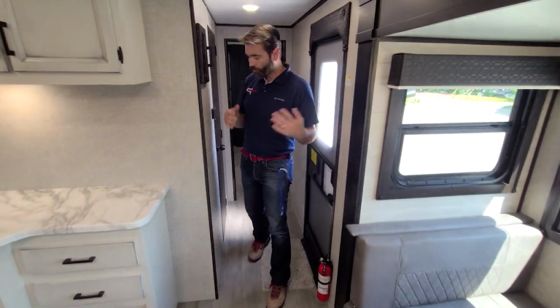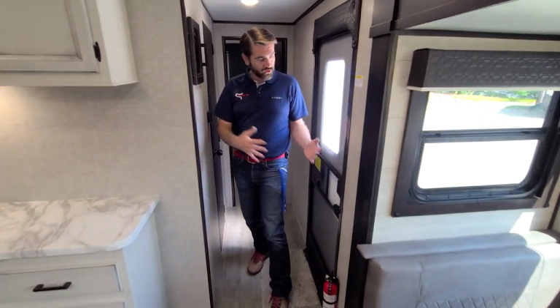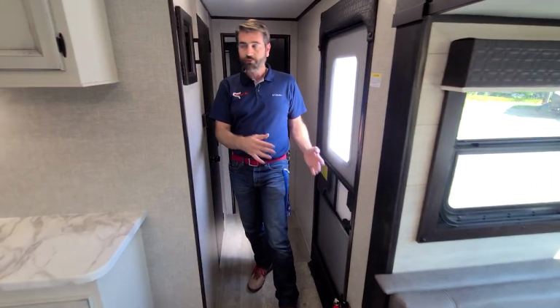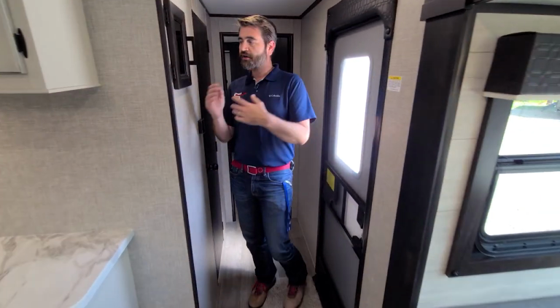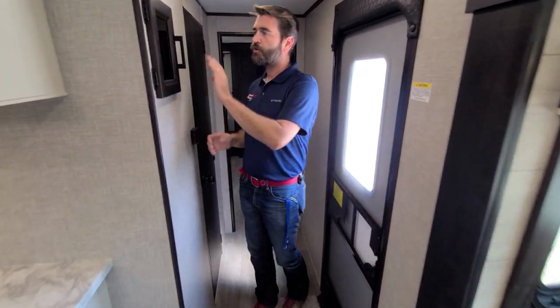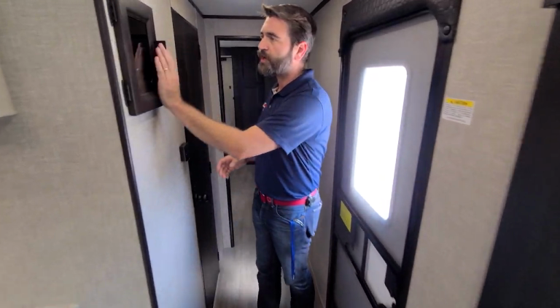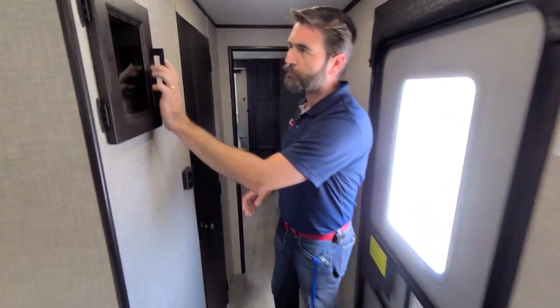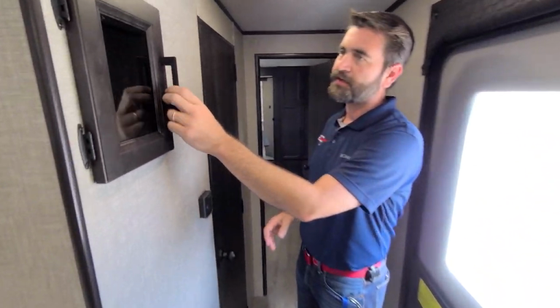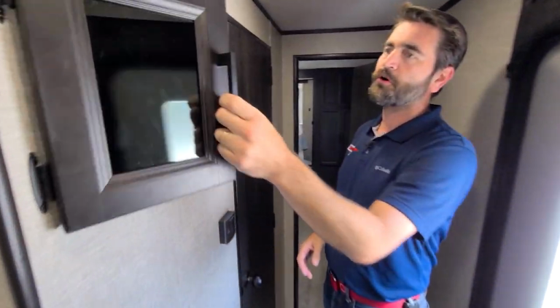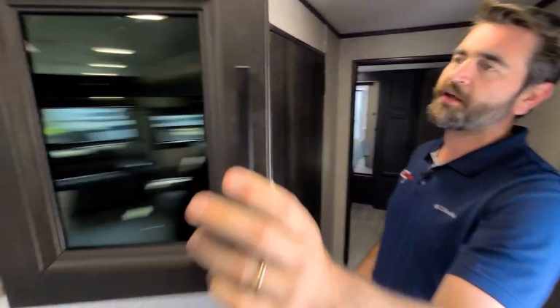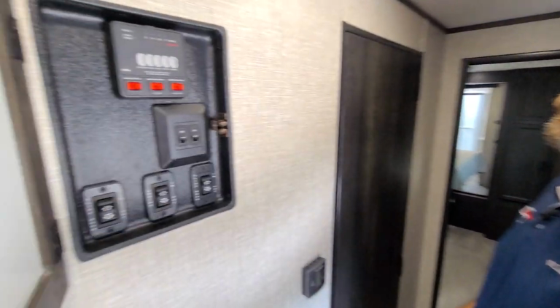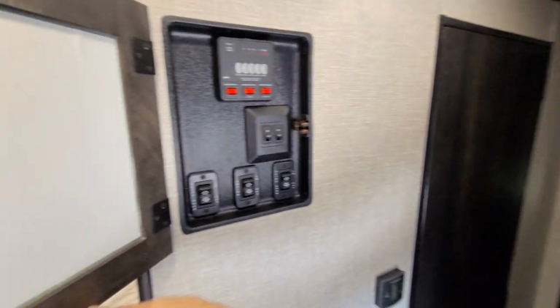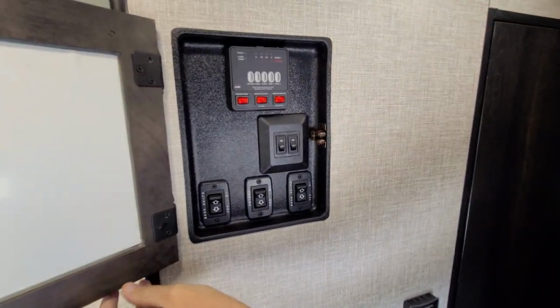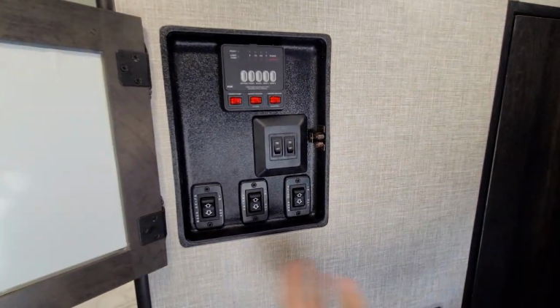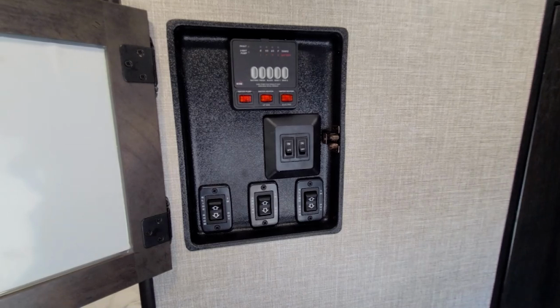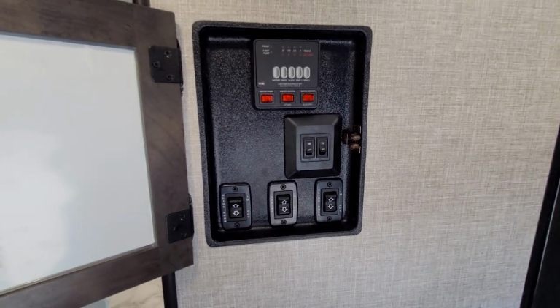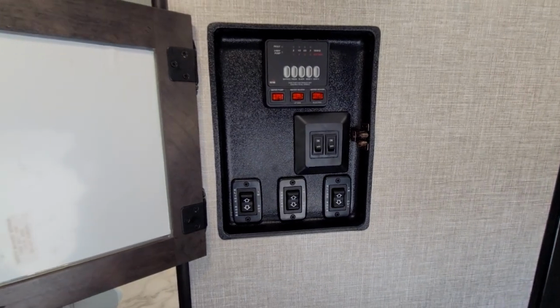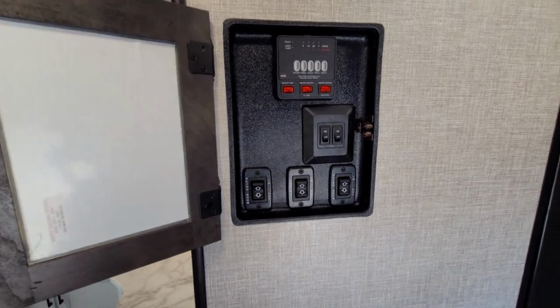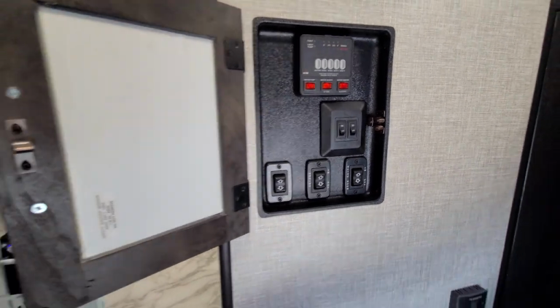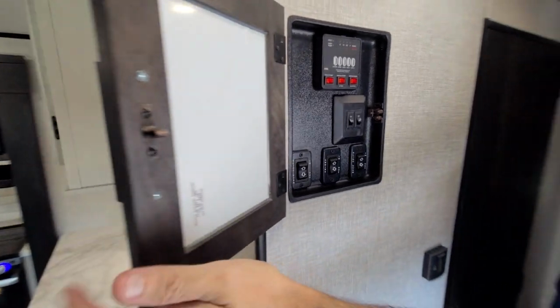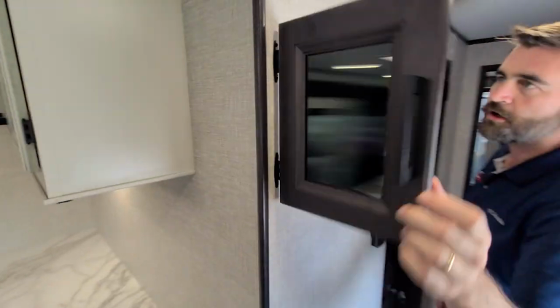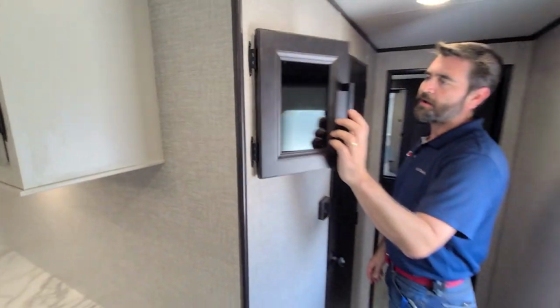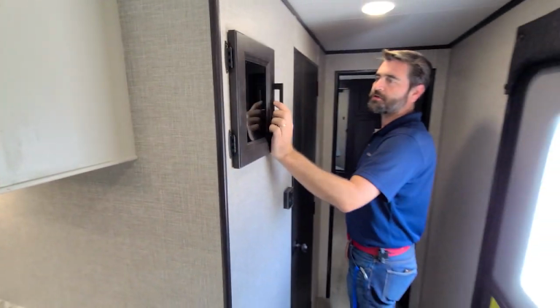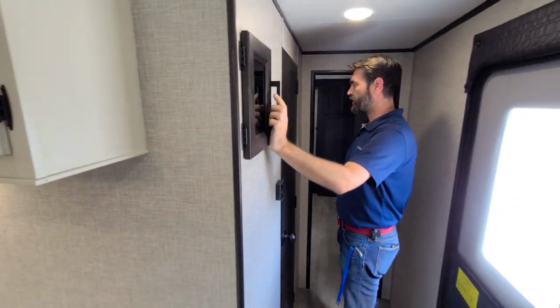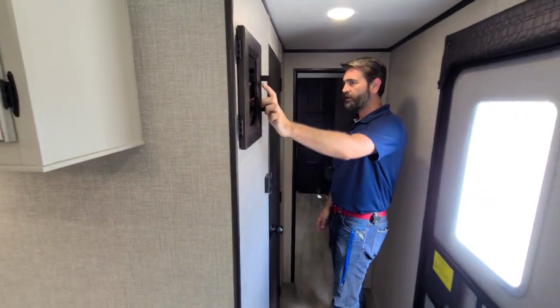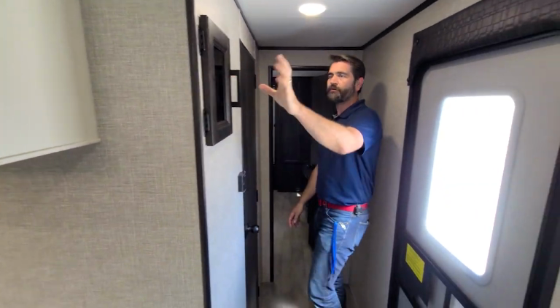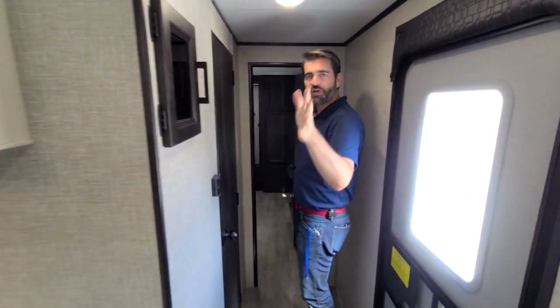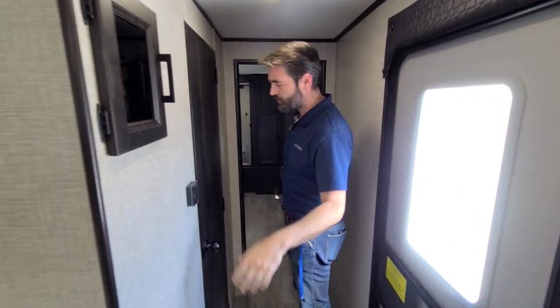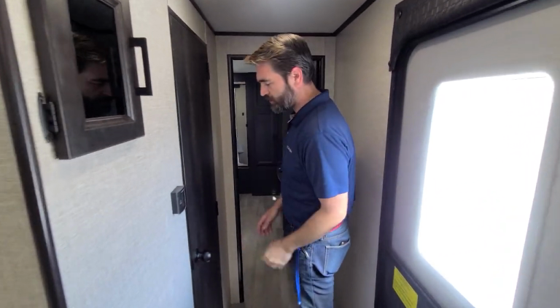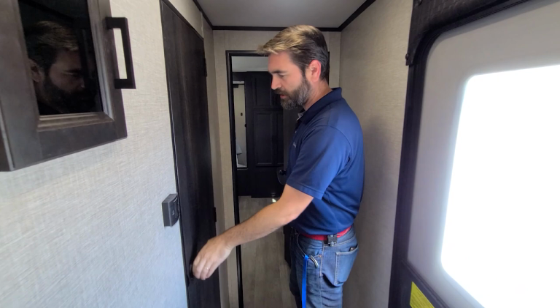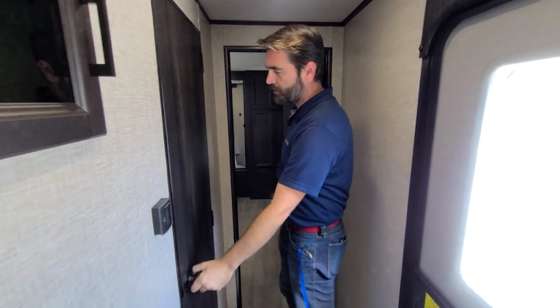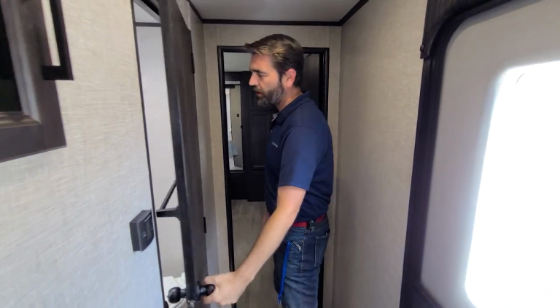Right across from our entry door we have our main control panel. You can see it's all physical switches — no apps or touch screens that you need to deal with.